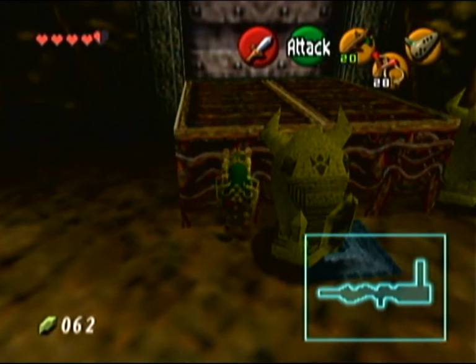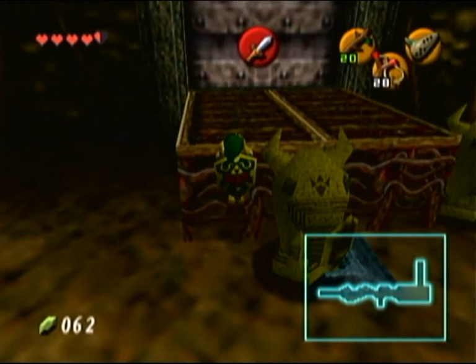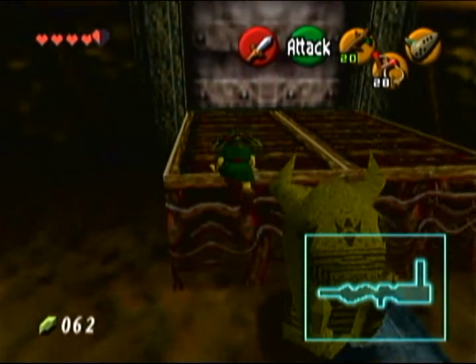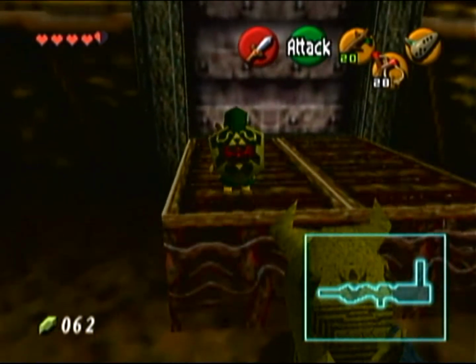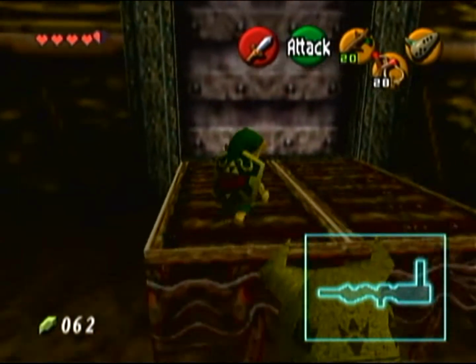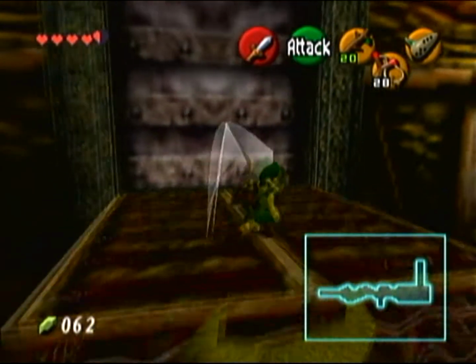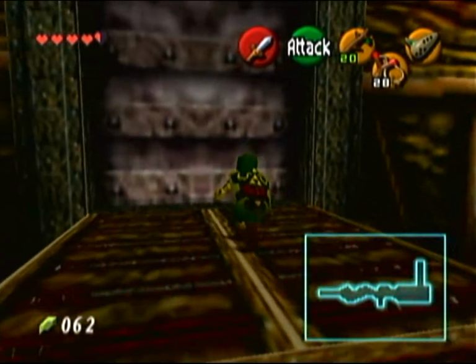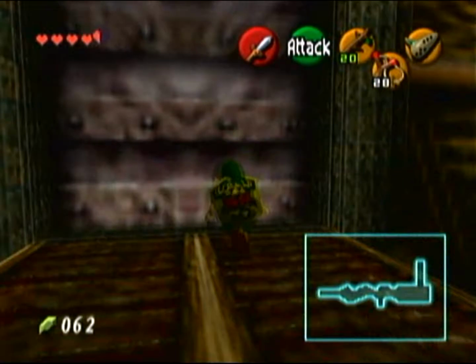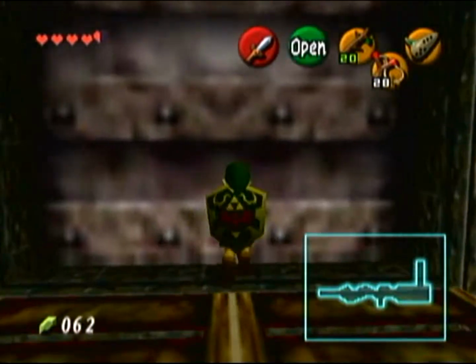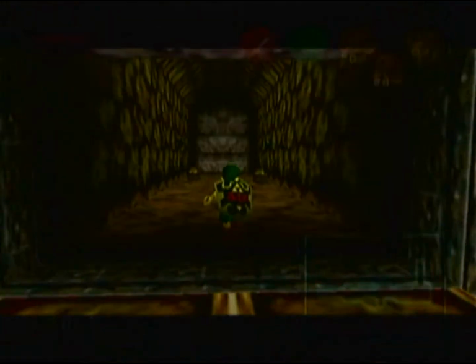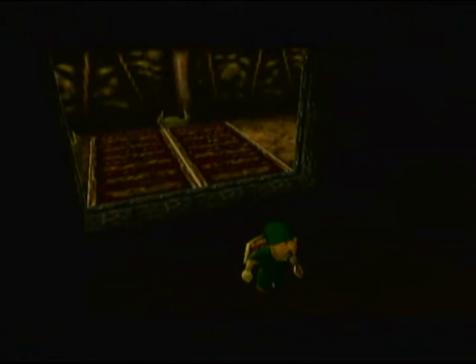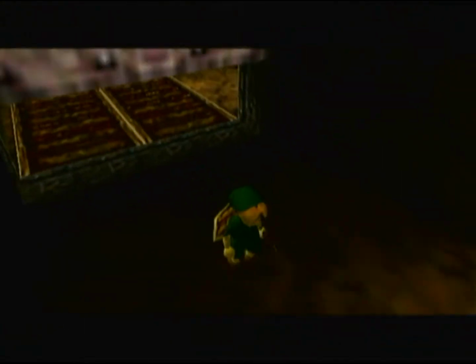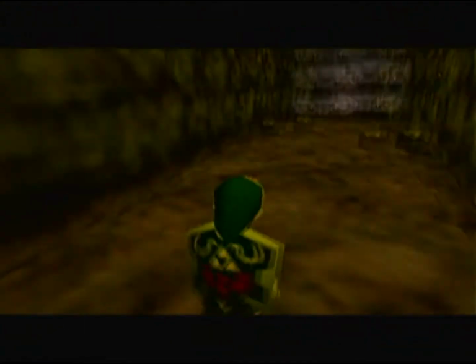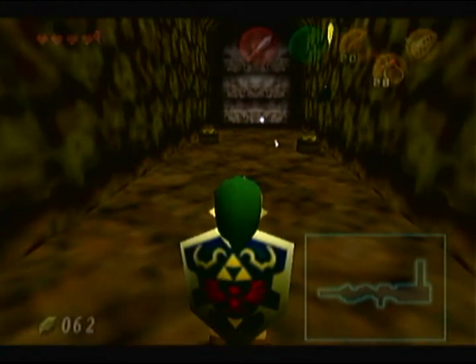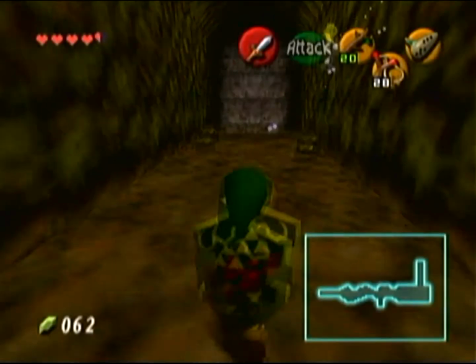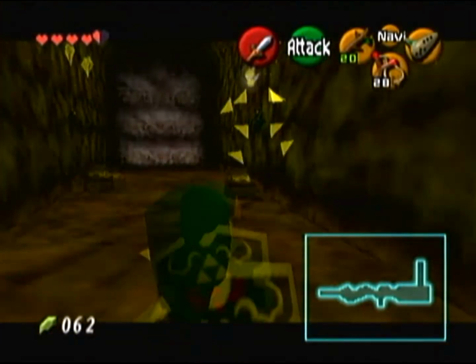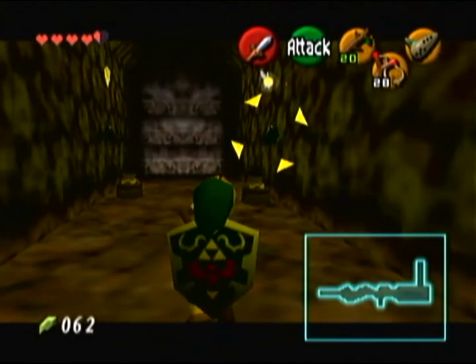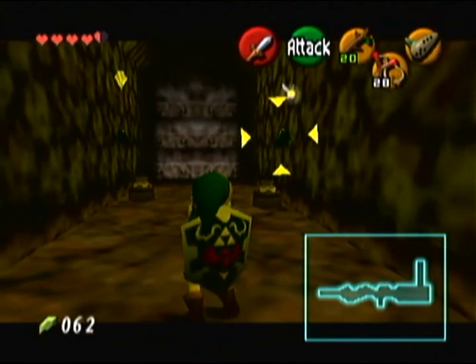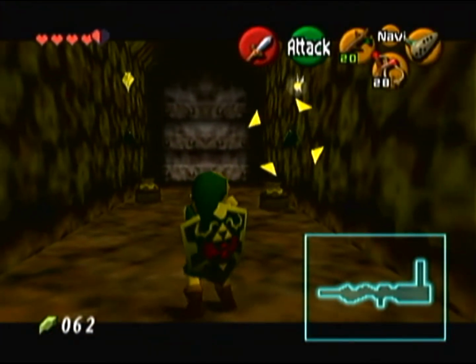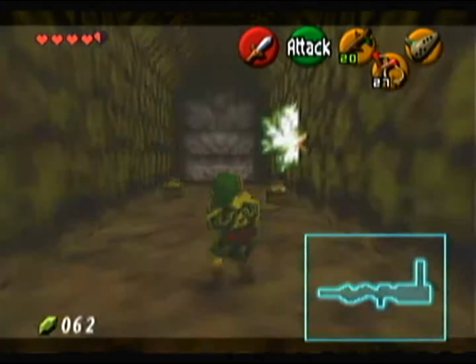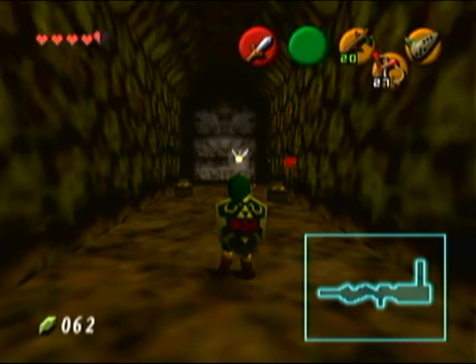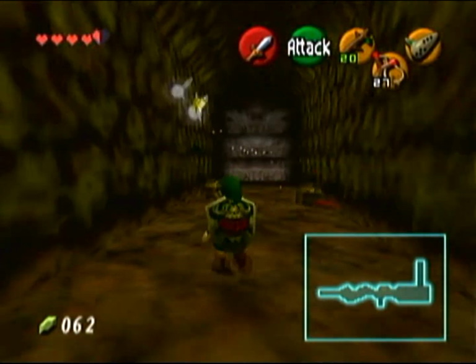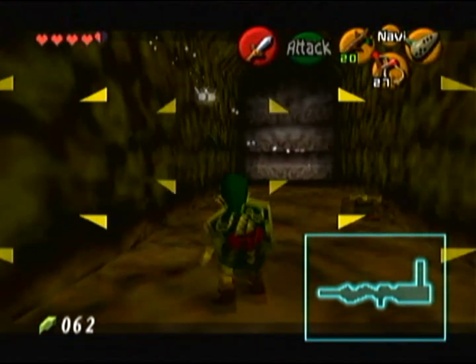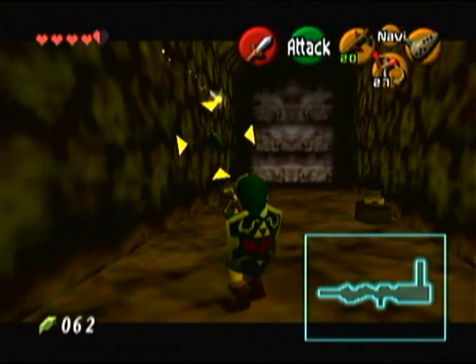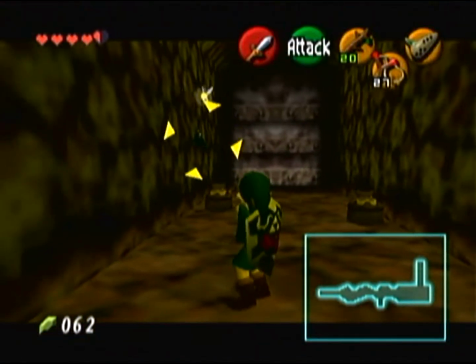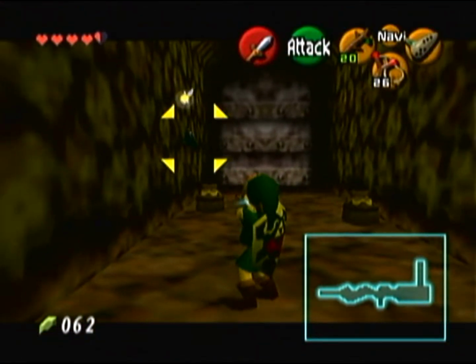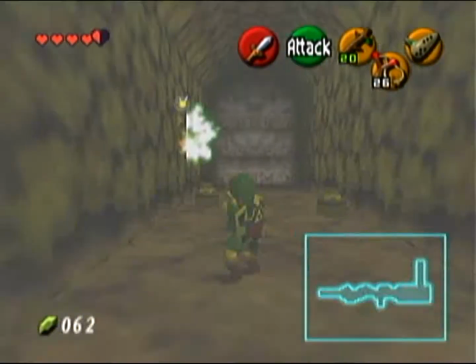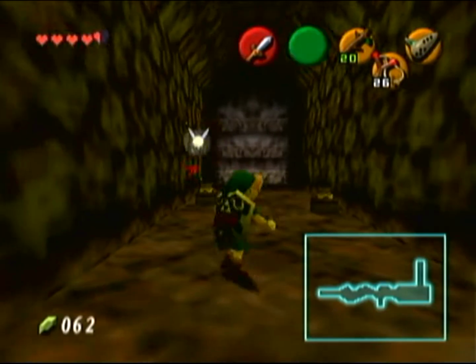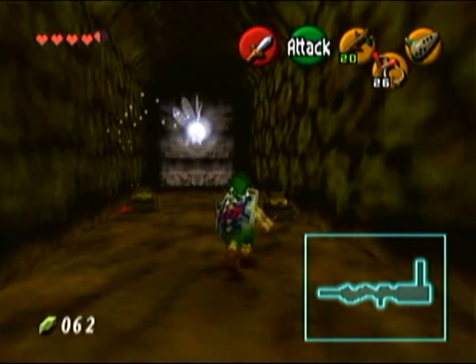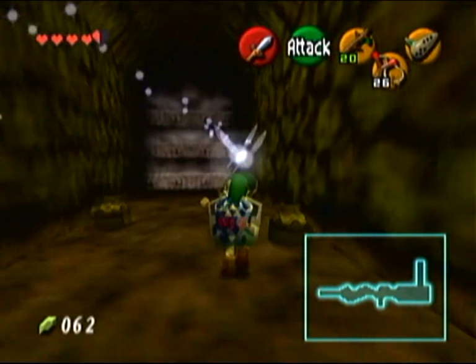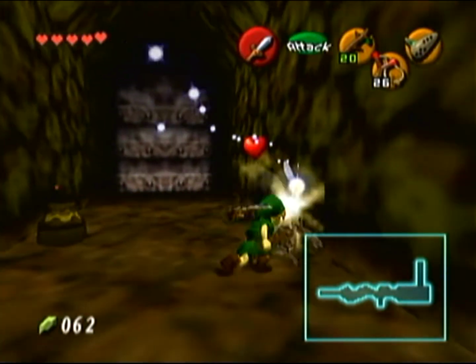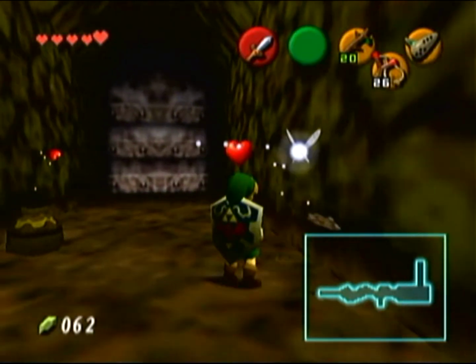In this next hallway there are going to be two Keese on the wall. You just want to shoot them with your slingshot and take them out from range so they do not come off the wall and attack you.